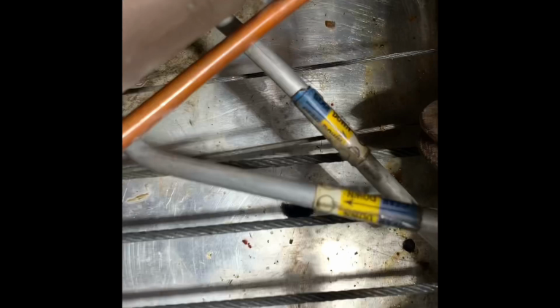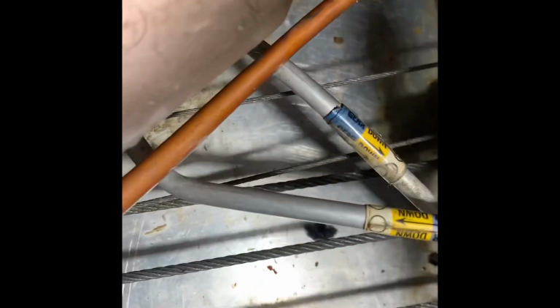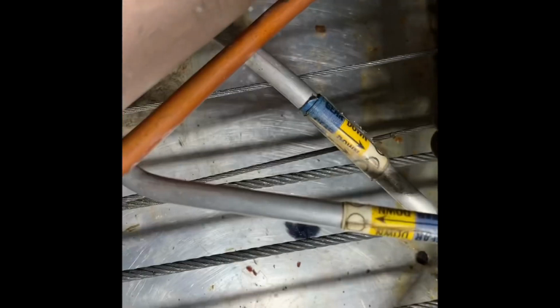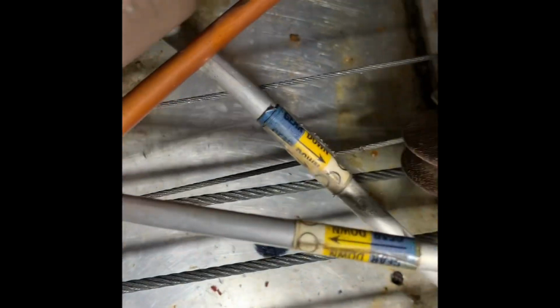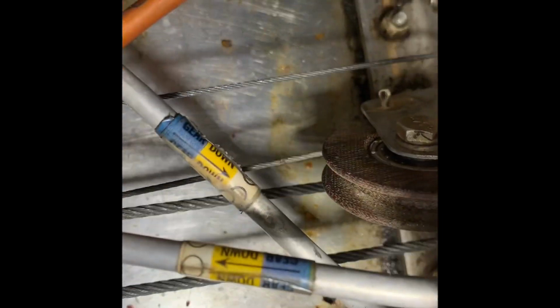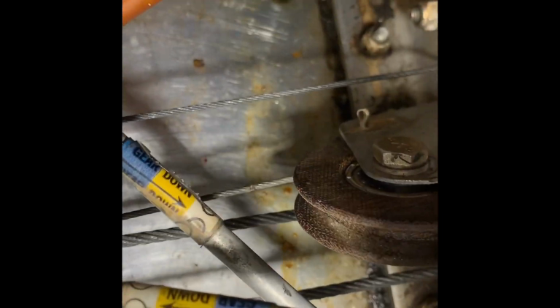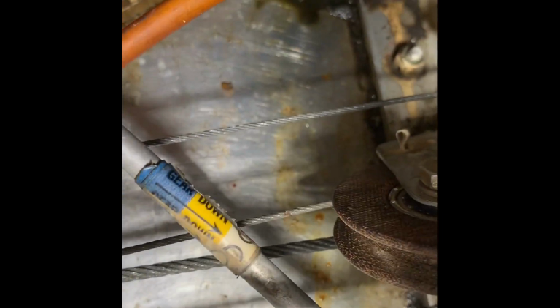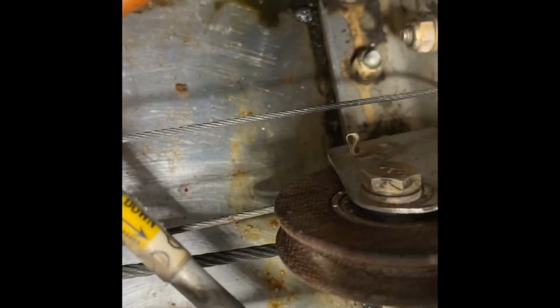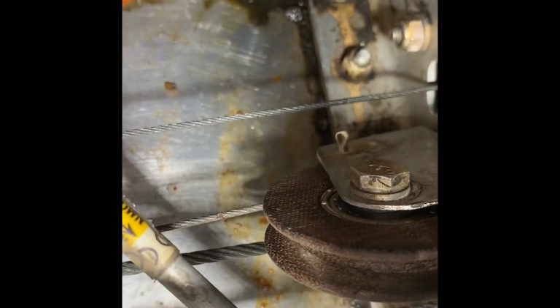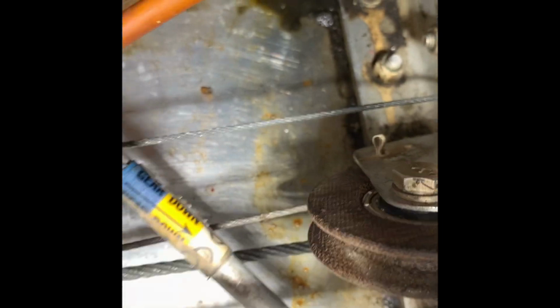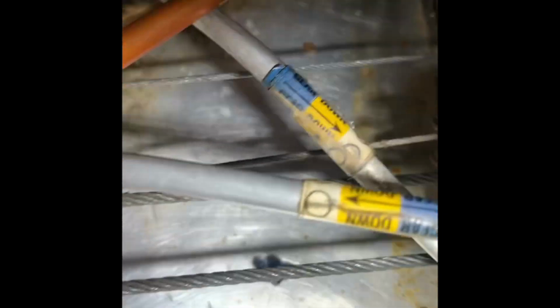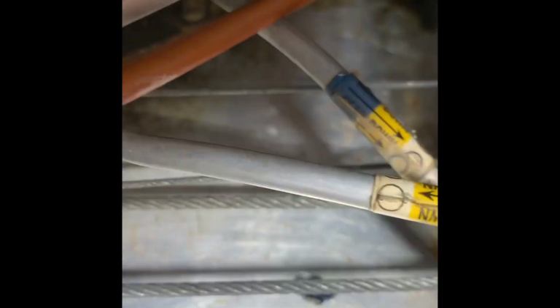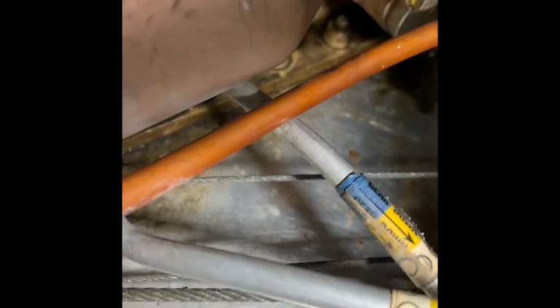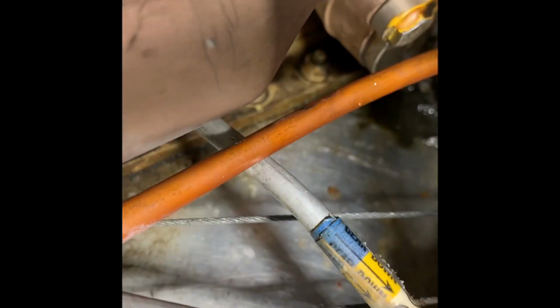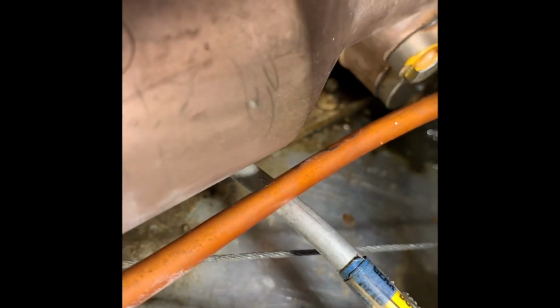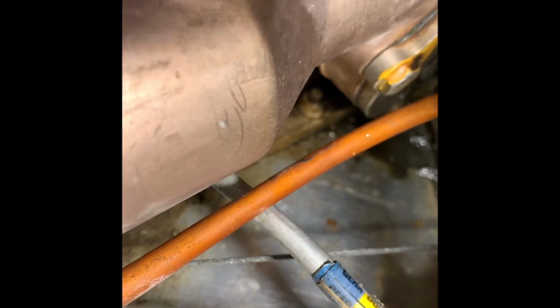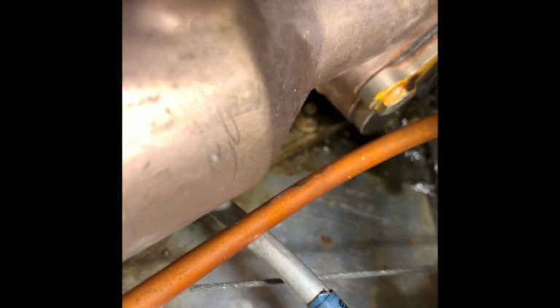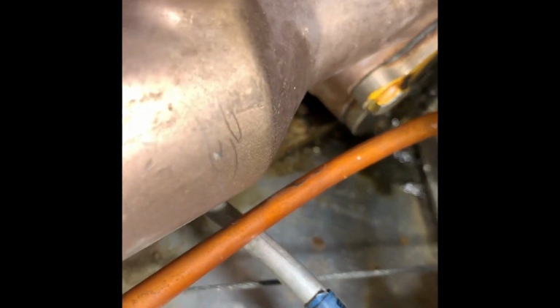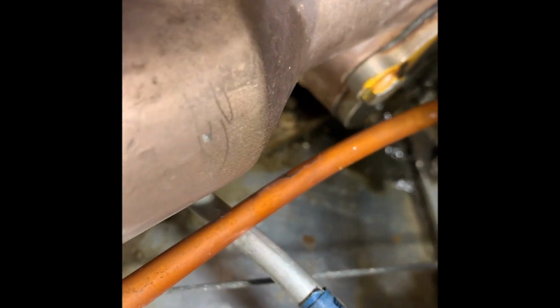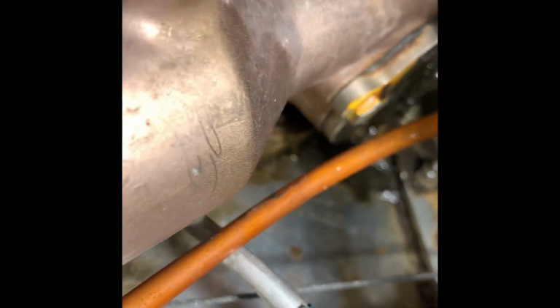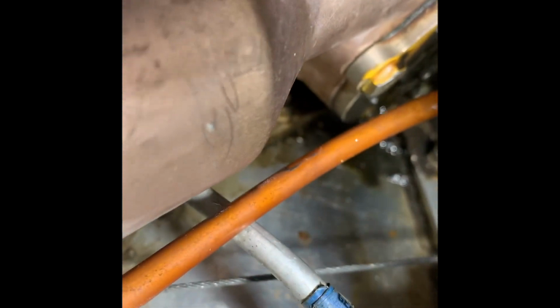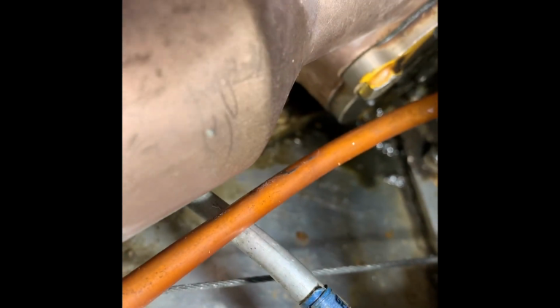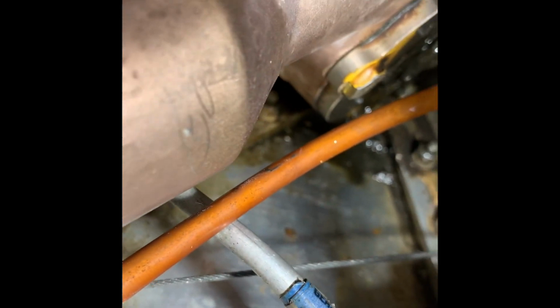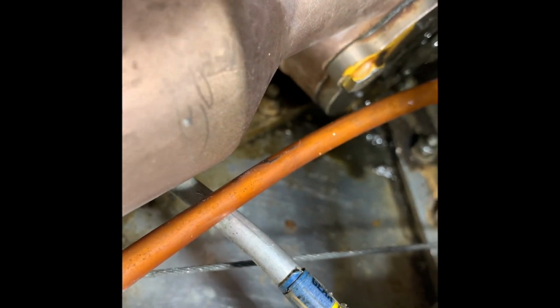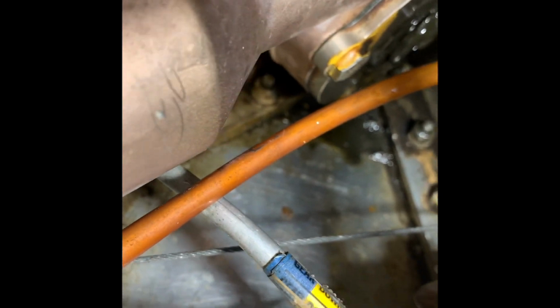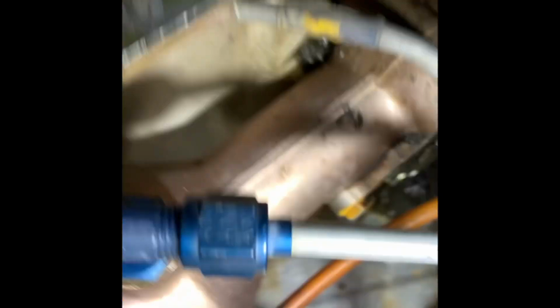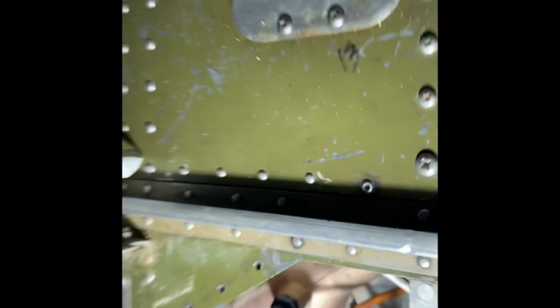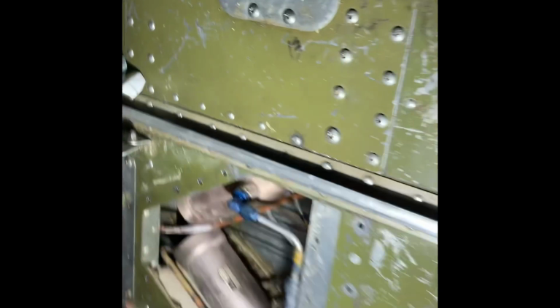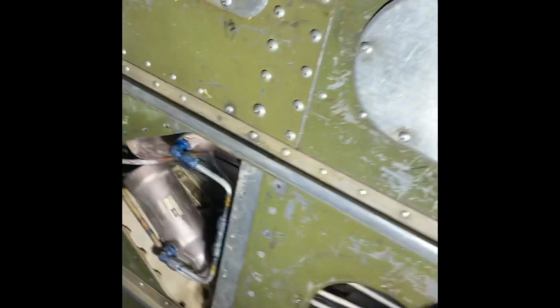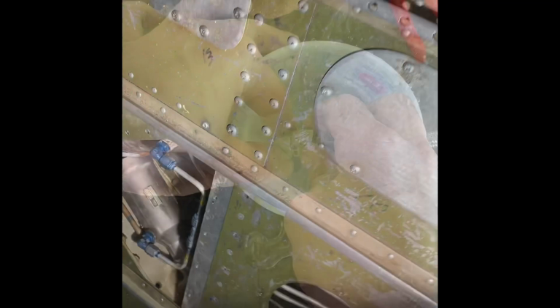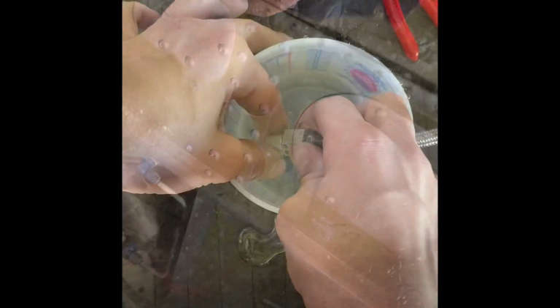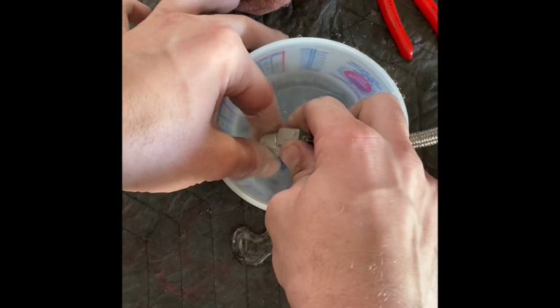We'll come back and show you the new ones when we put them on. An easy way to check if they're leaking is to just take them off, put them under water, and blow some pressure into the tube. It's pretty obvious that it's a leak with your hands.